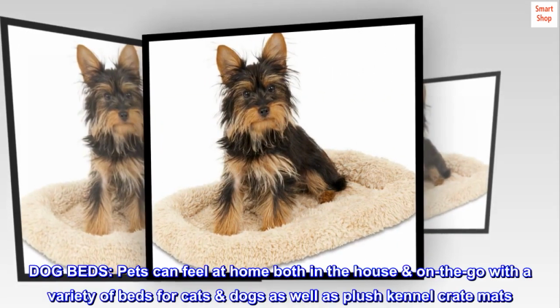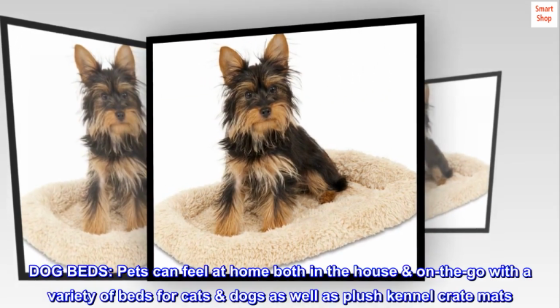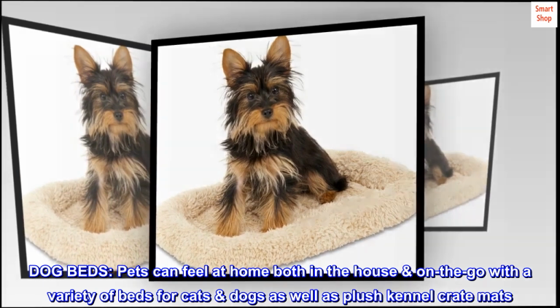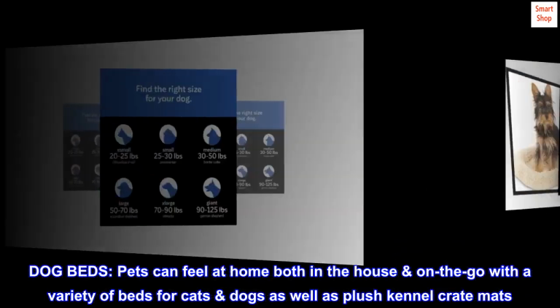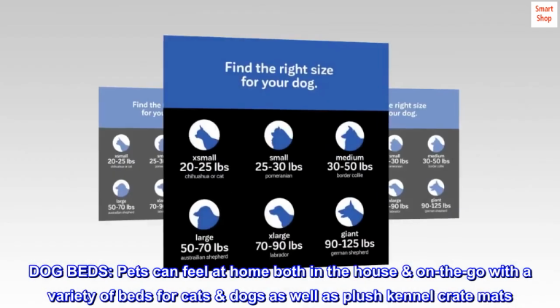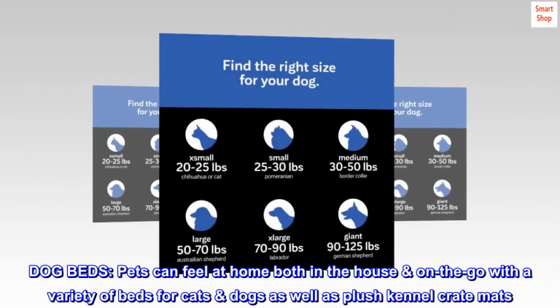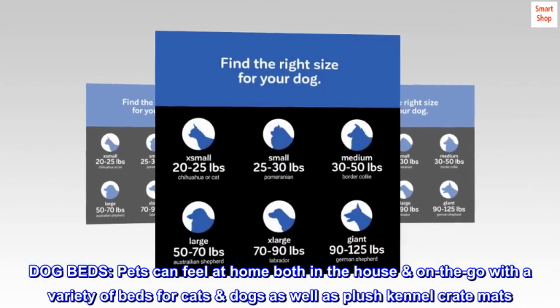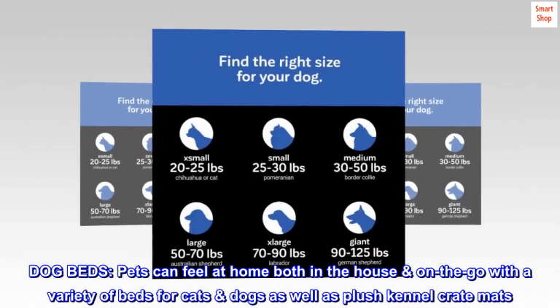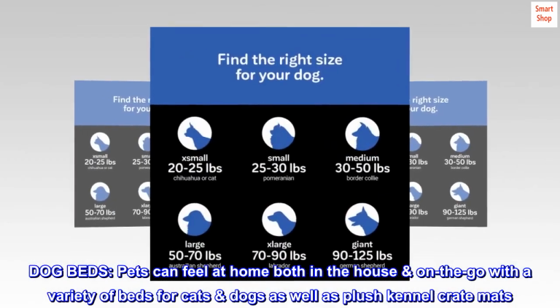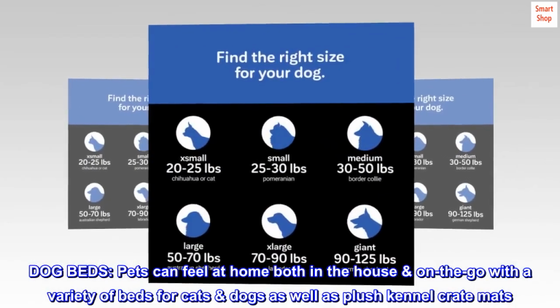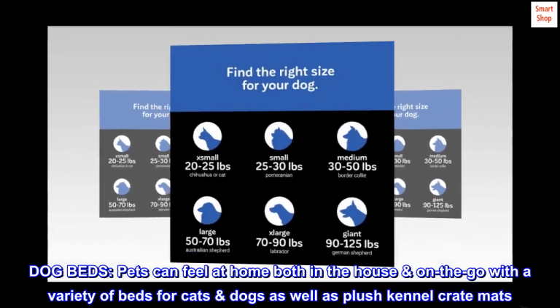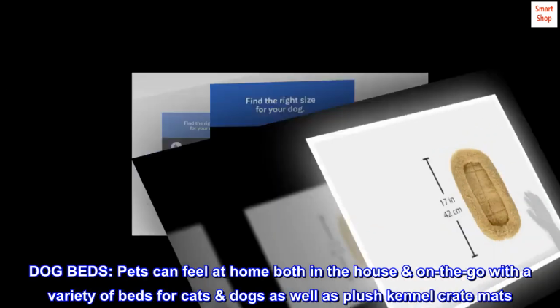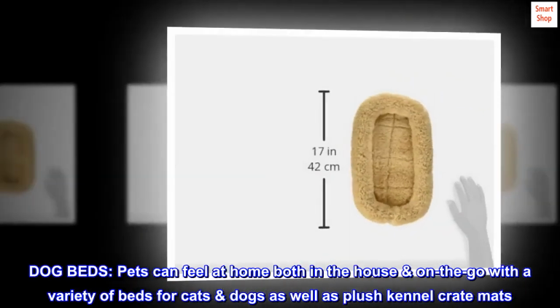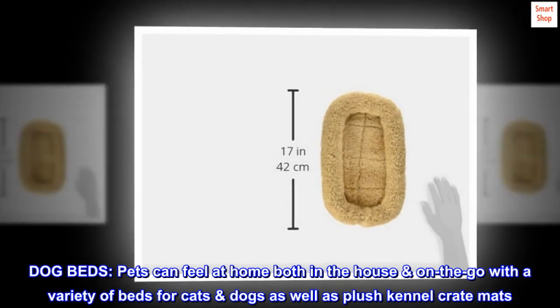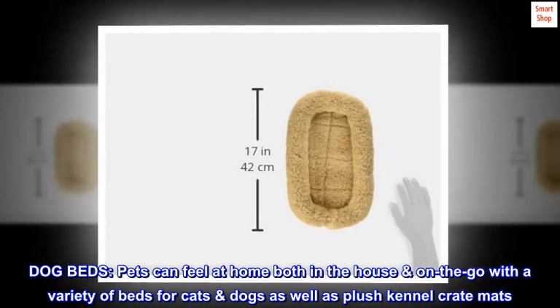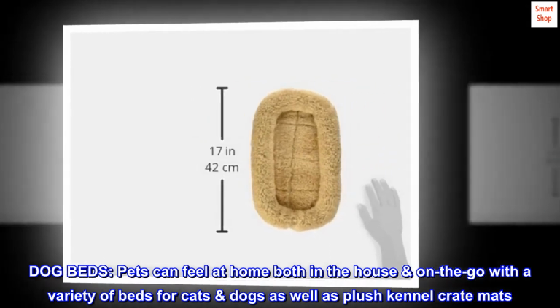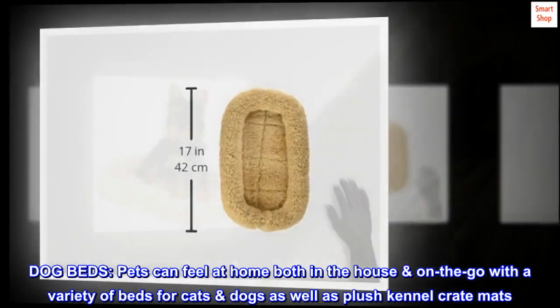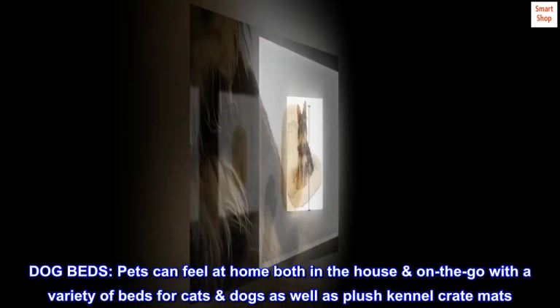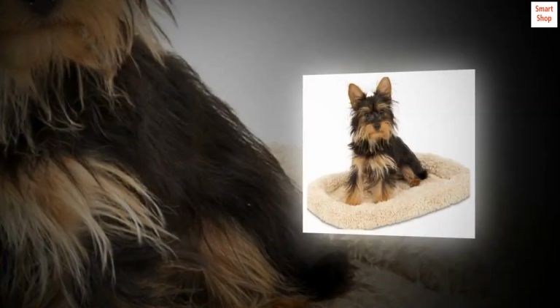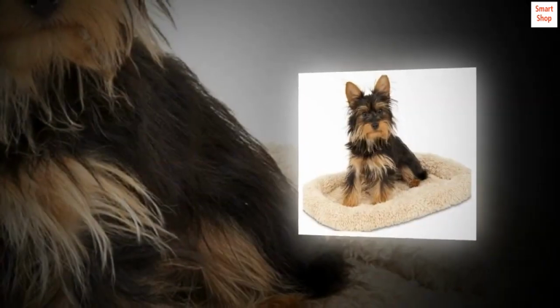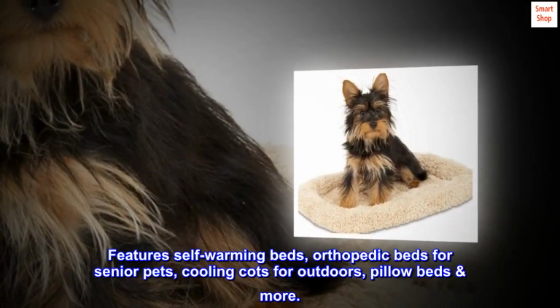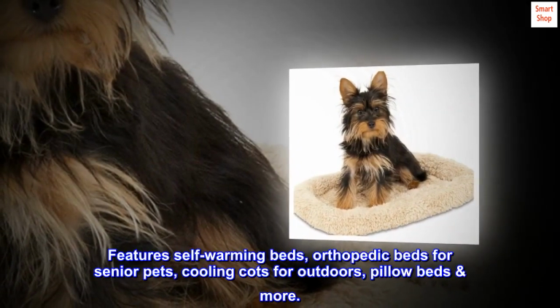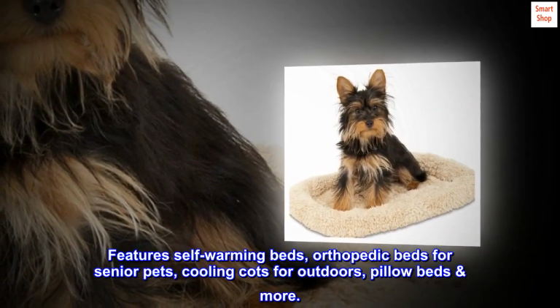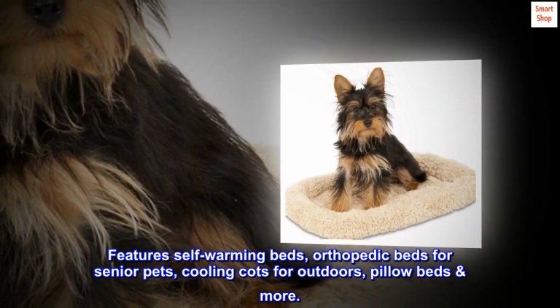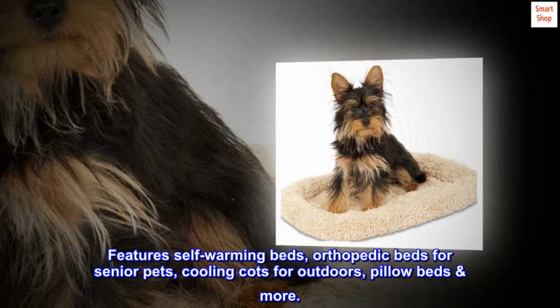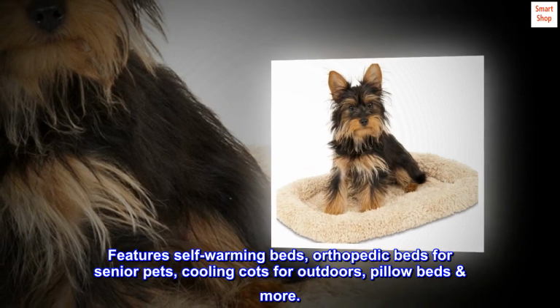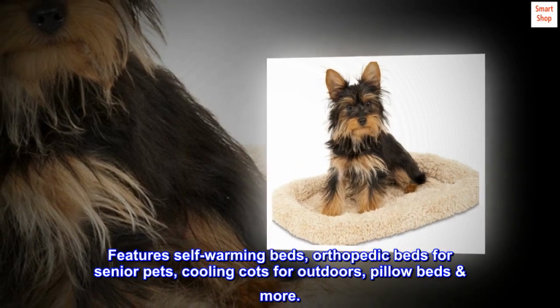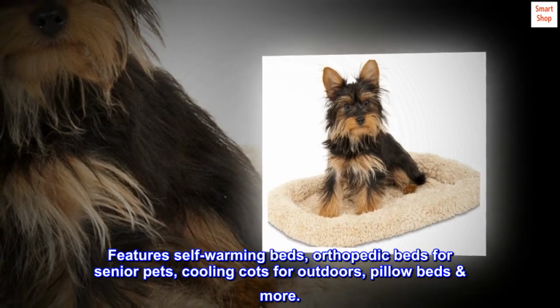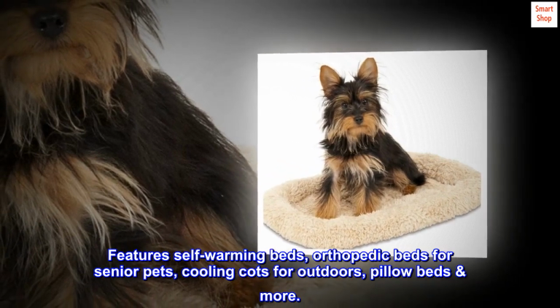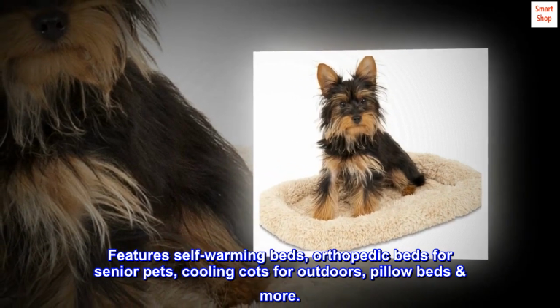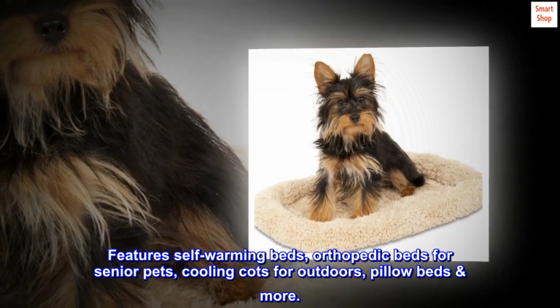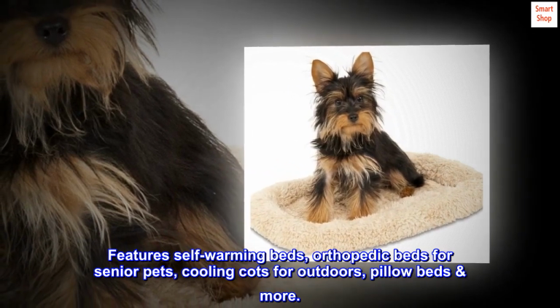Dog Beds. Pets can feel at home both in the house and on the go with a variety of beds for cats and dogs, as well as plush kennel crate mats. Features self-warming beds, orthopedic beds for senior pets, cooling cots for outdoors, pillow beds, and more.